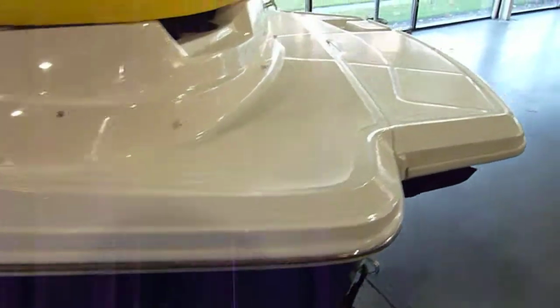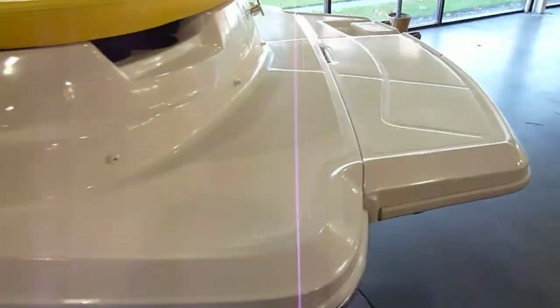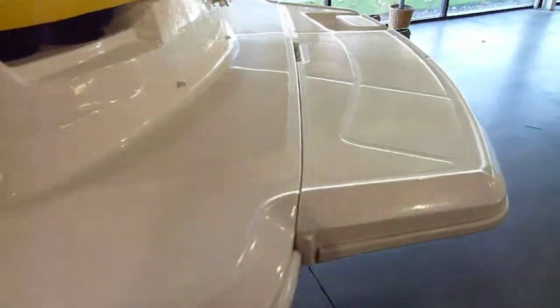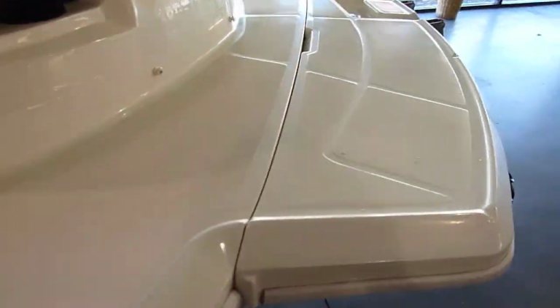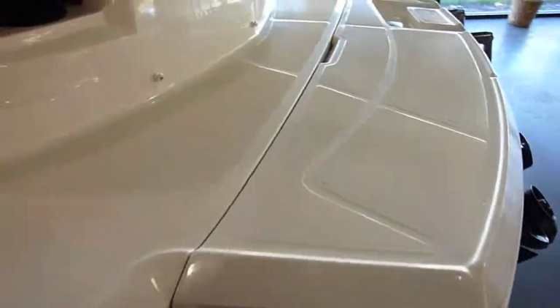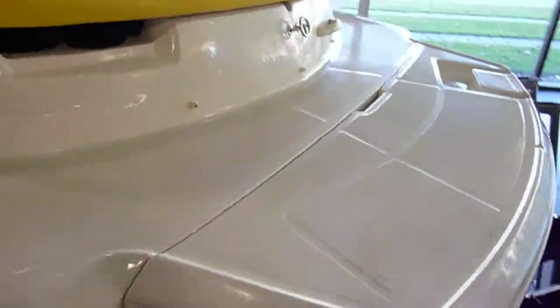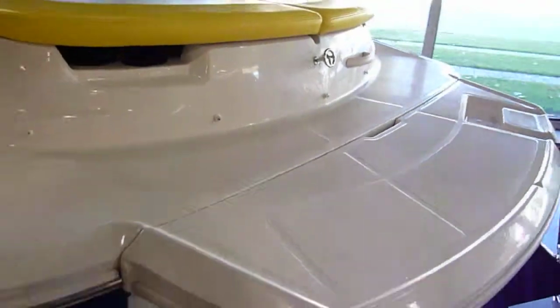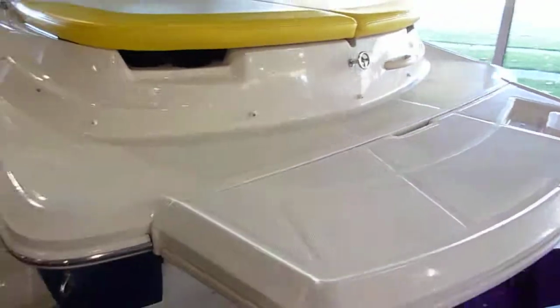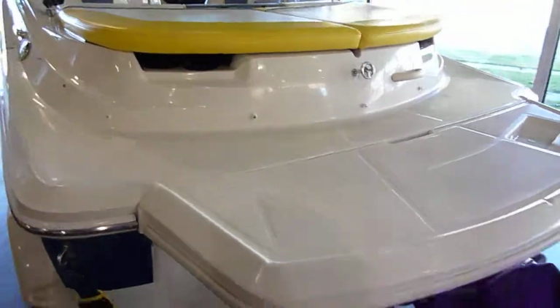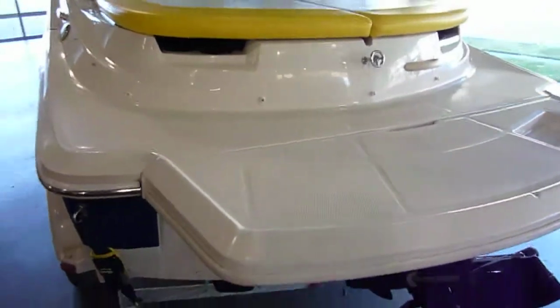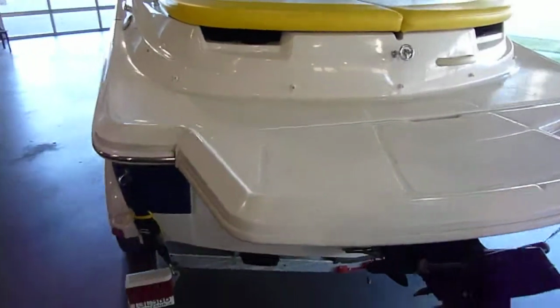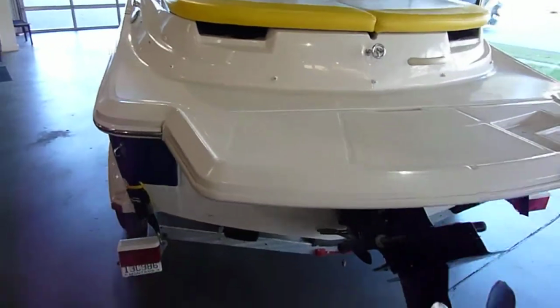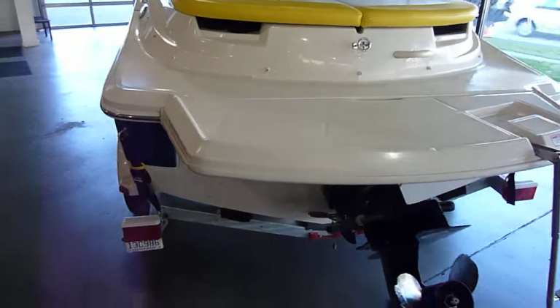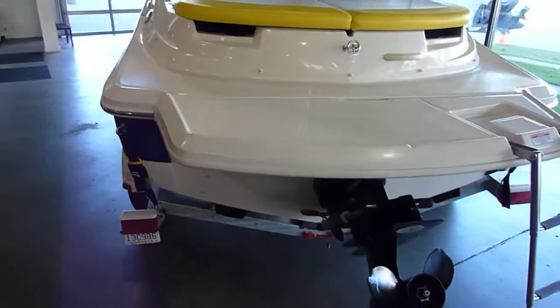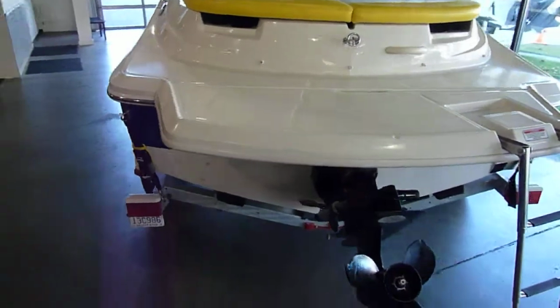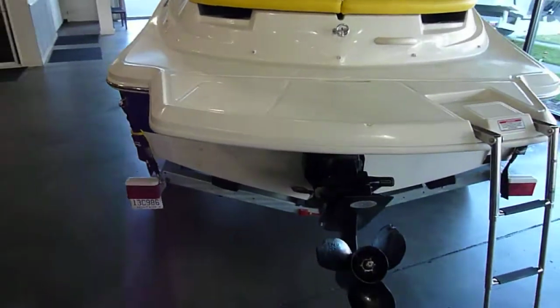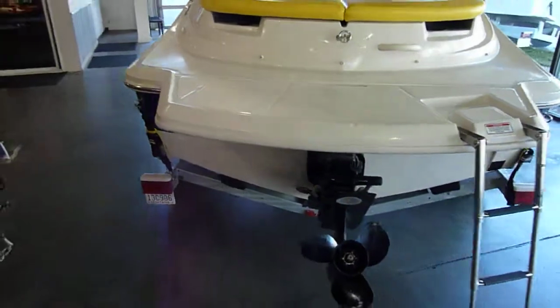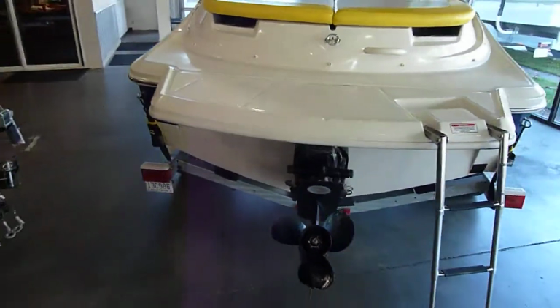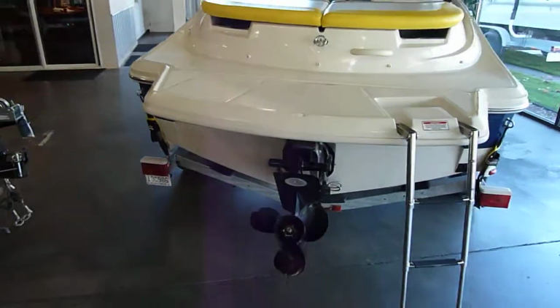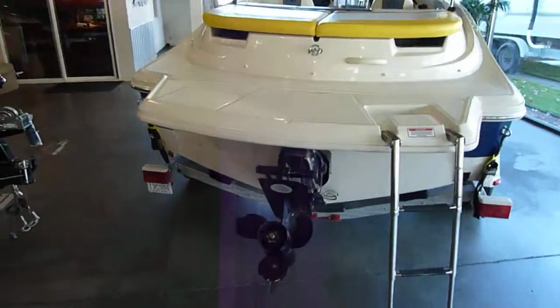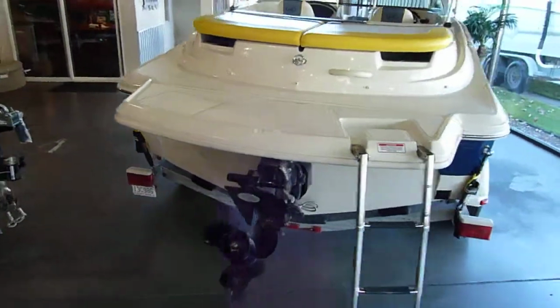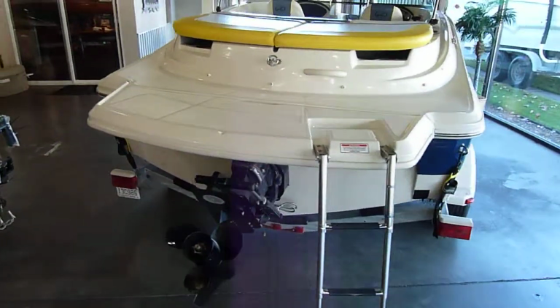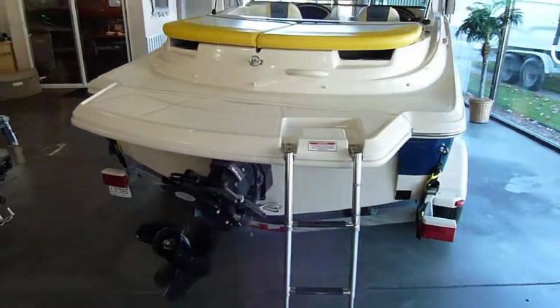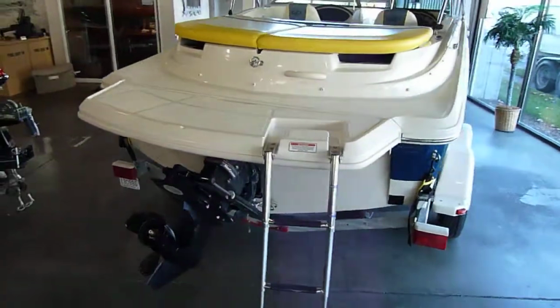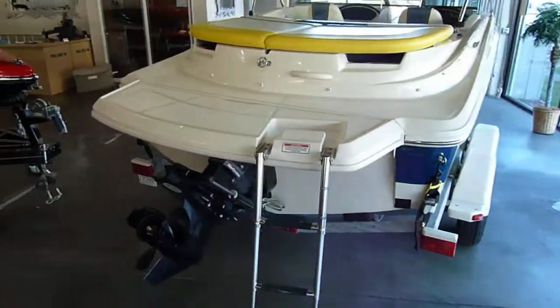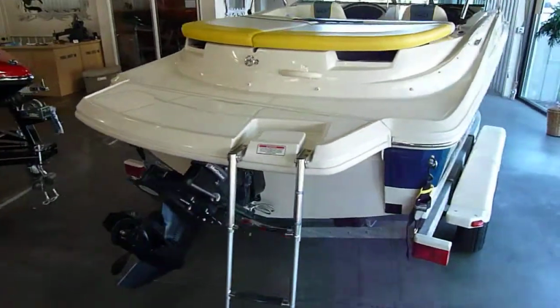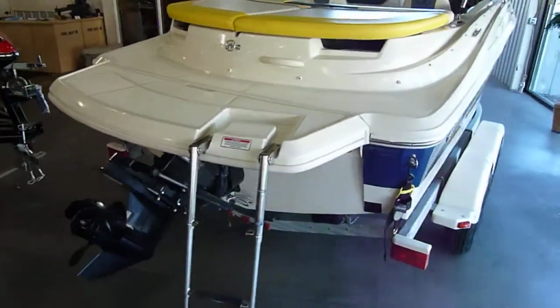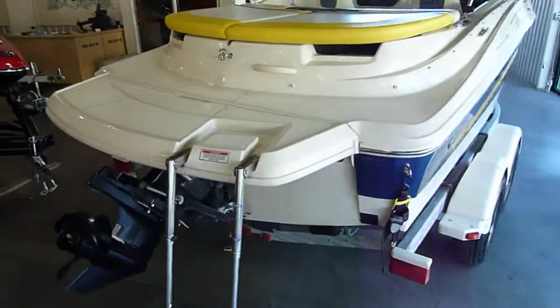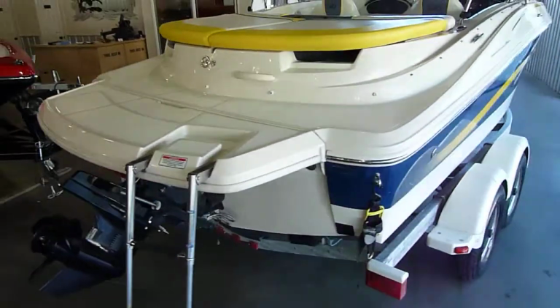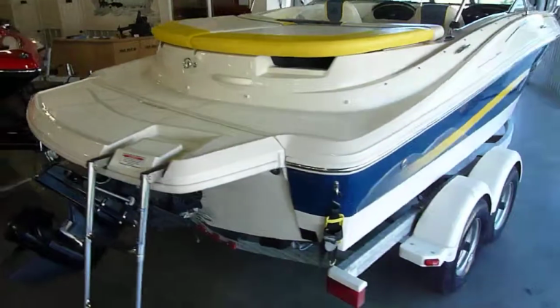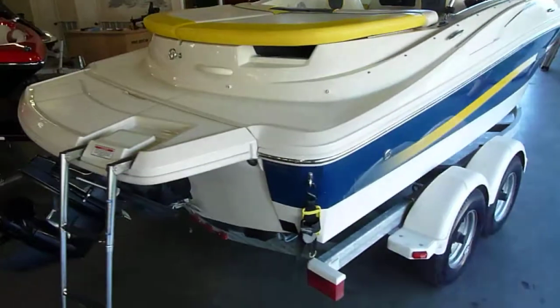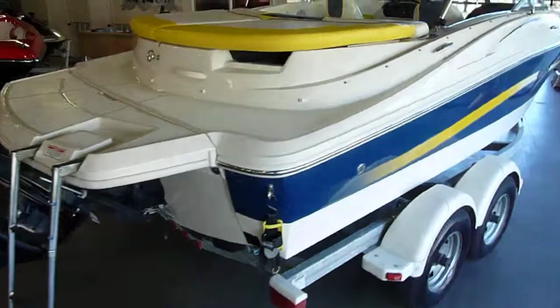As you can see this boat is in absolutely mint condition. Nice blue and yellow combo.